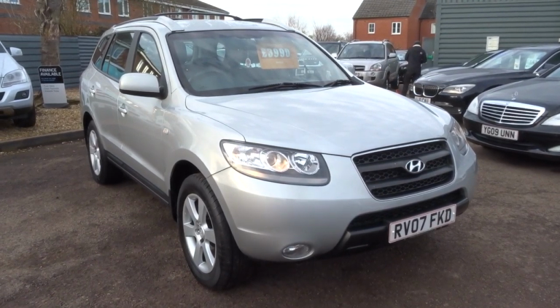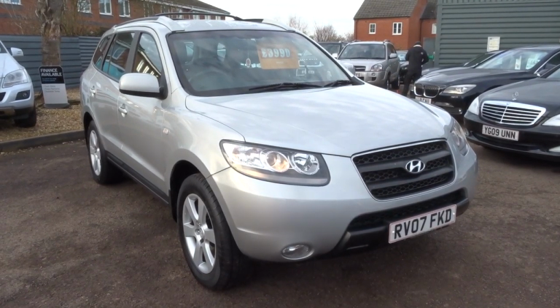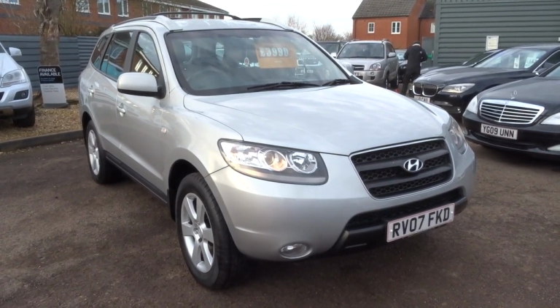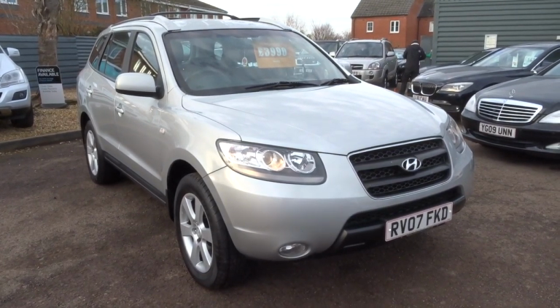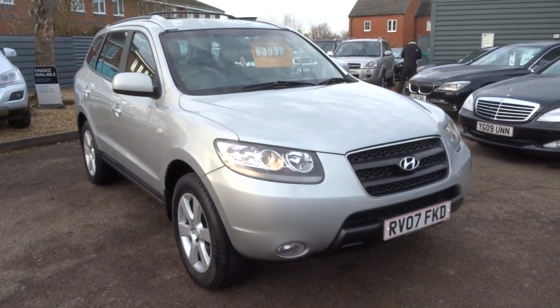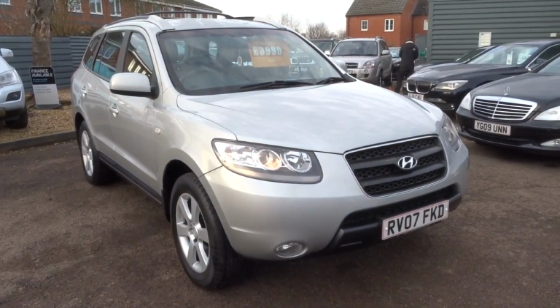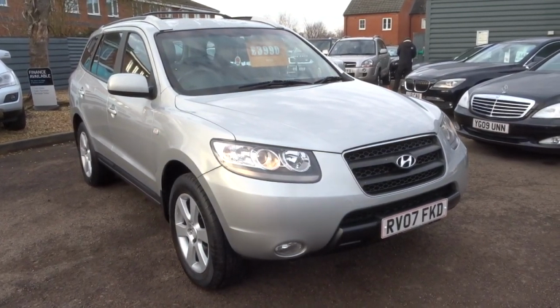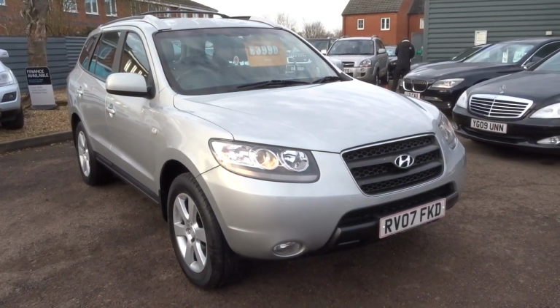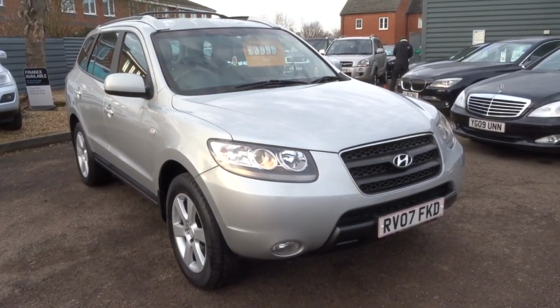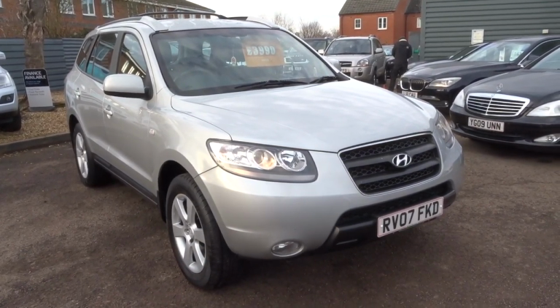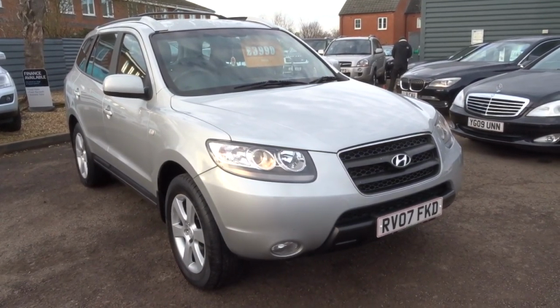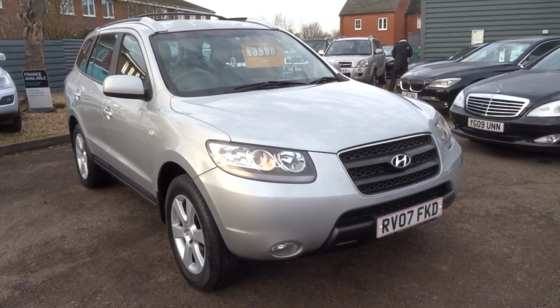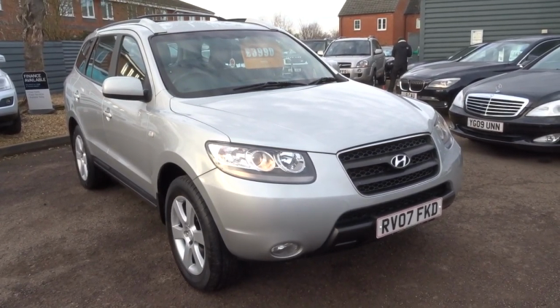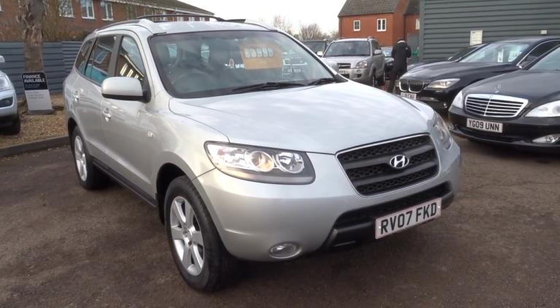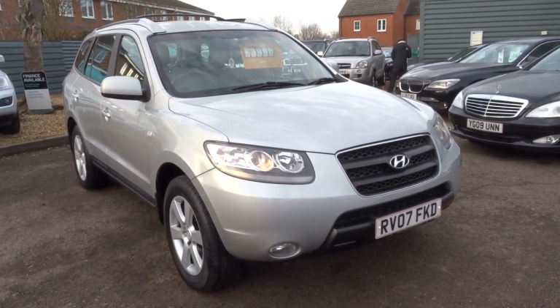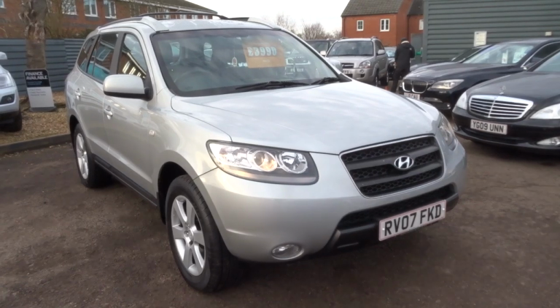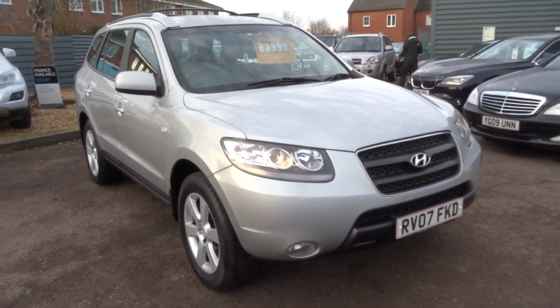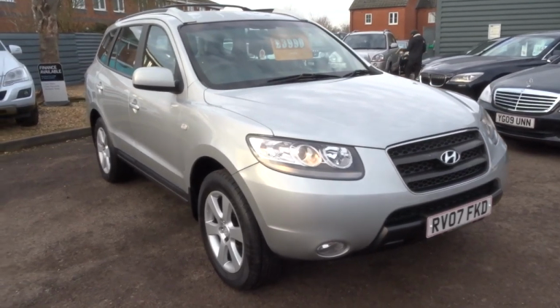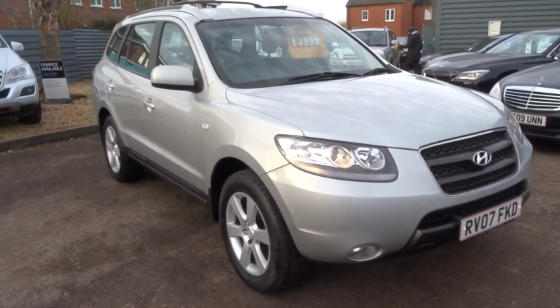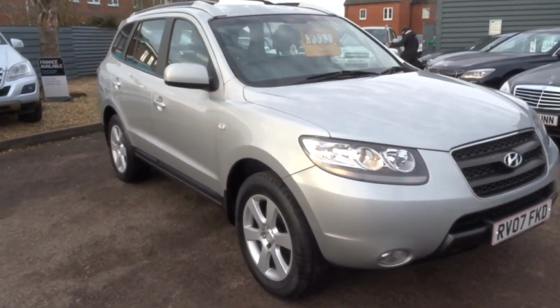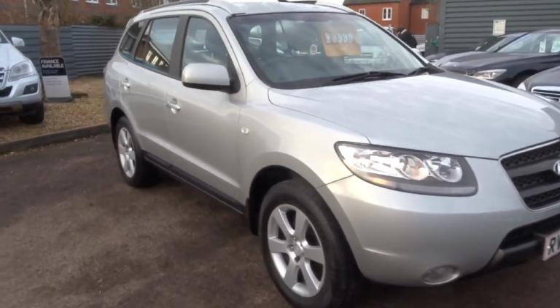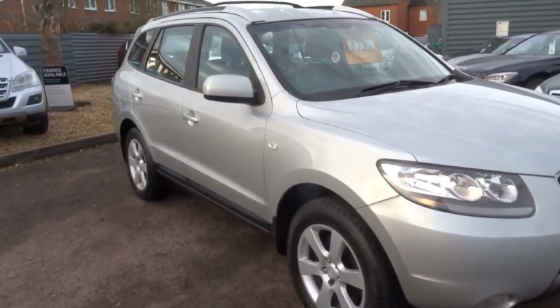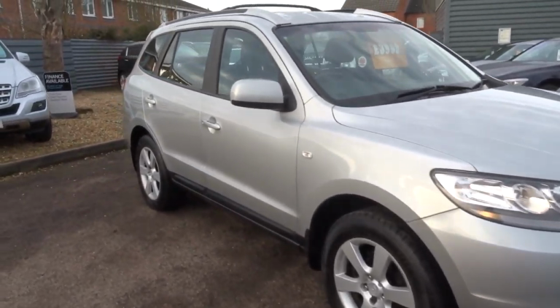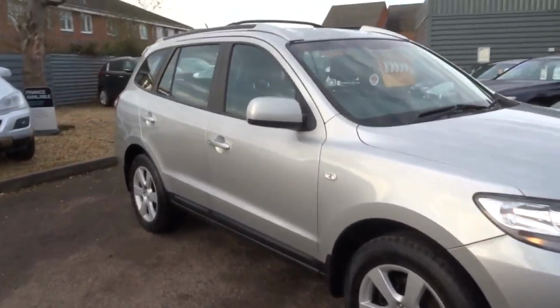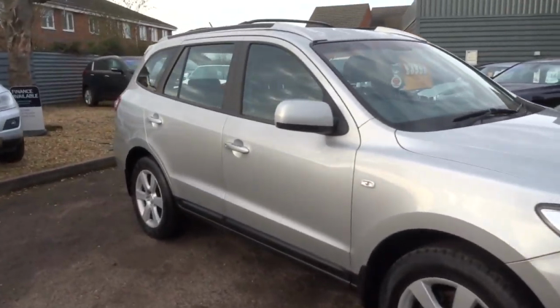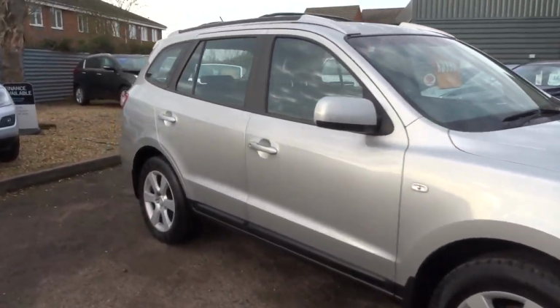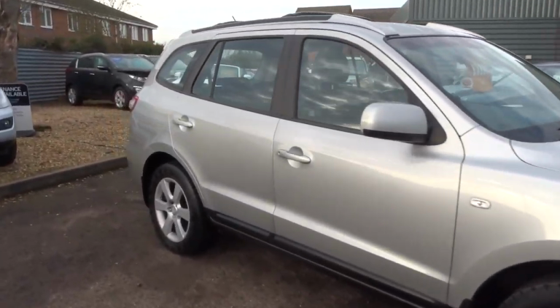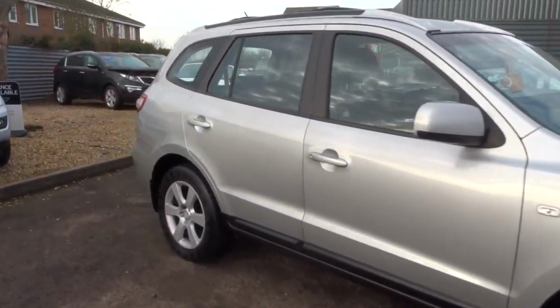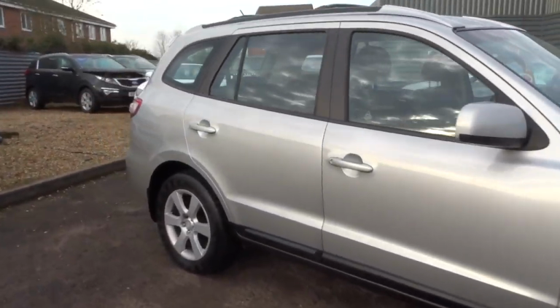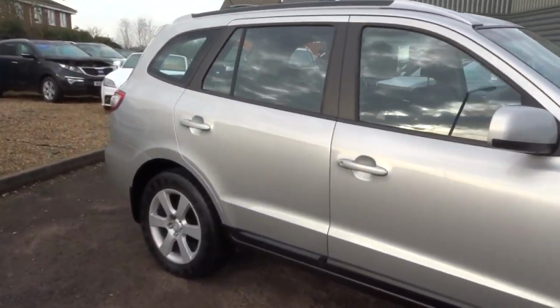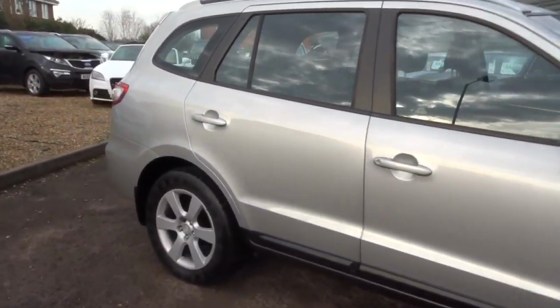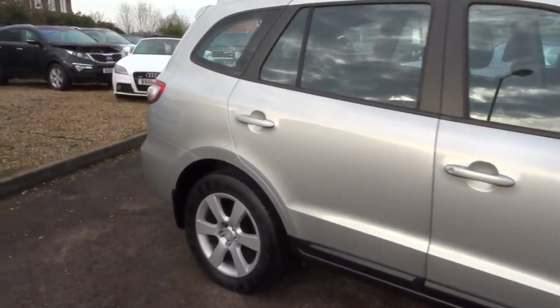Welcome to Country Car, my name's Tom. Here we have a lovely Hyundai Santa Fe. I'm going to give you a walk around the car, show a few of the features and general condition.